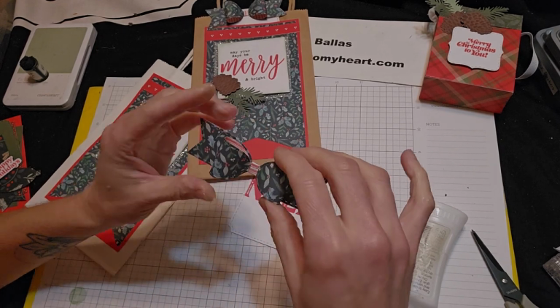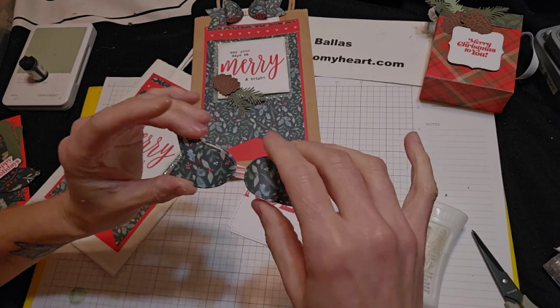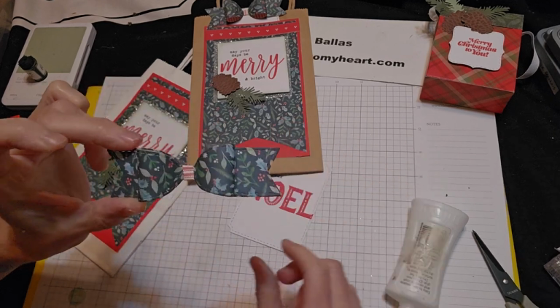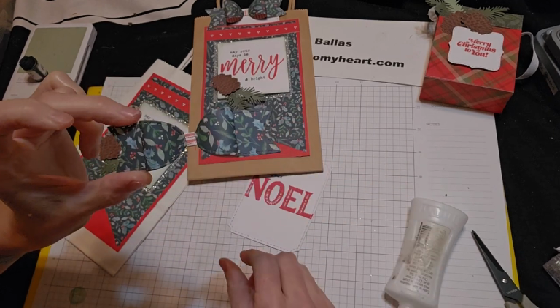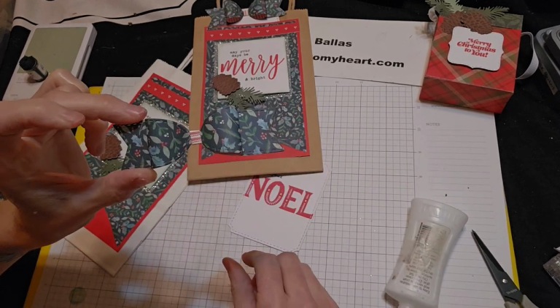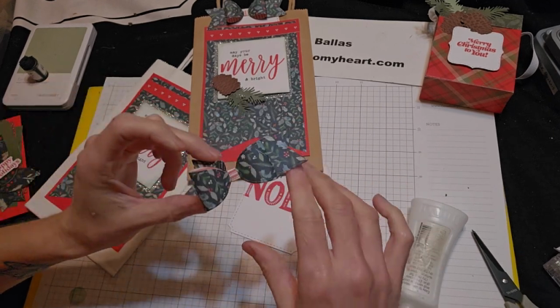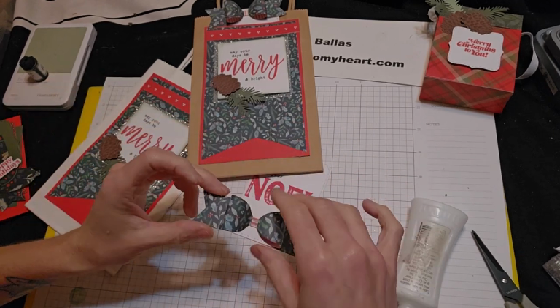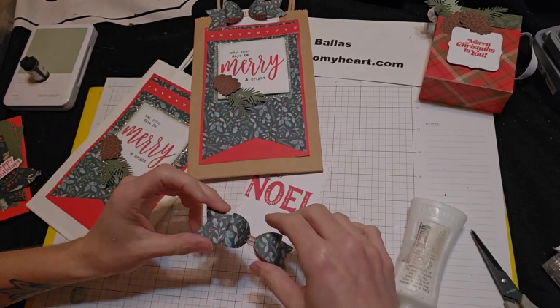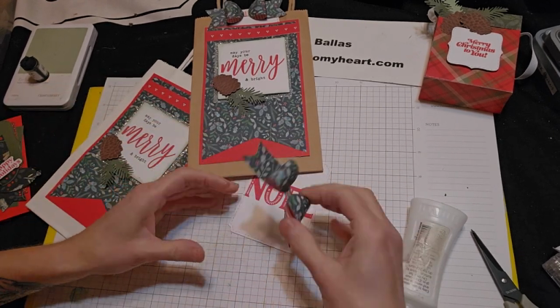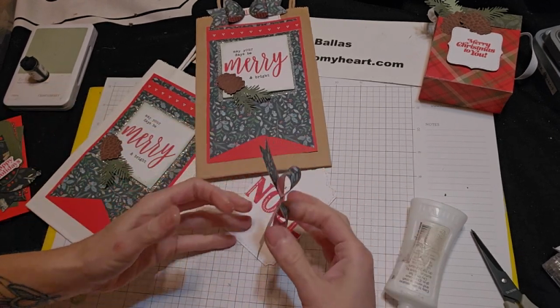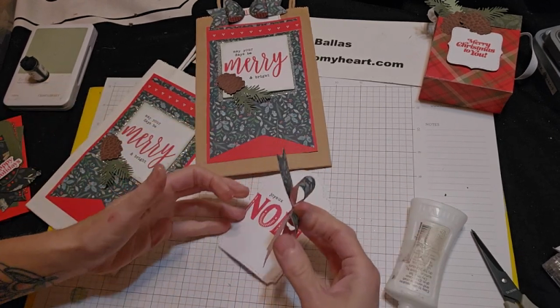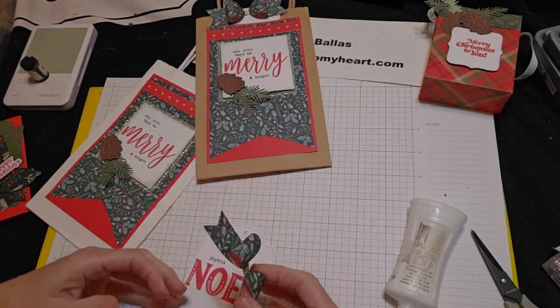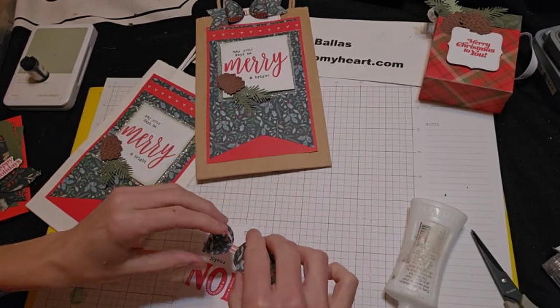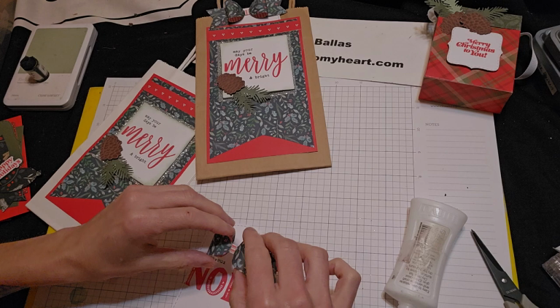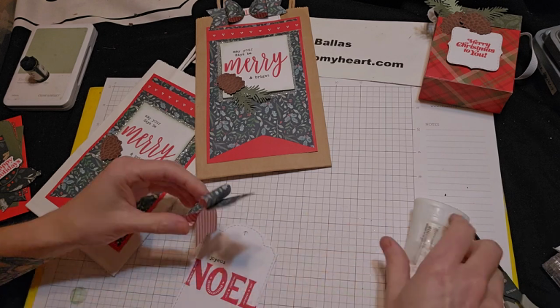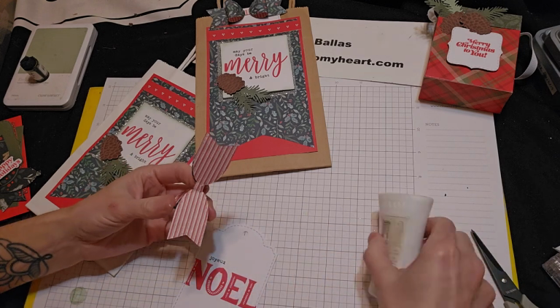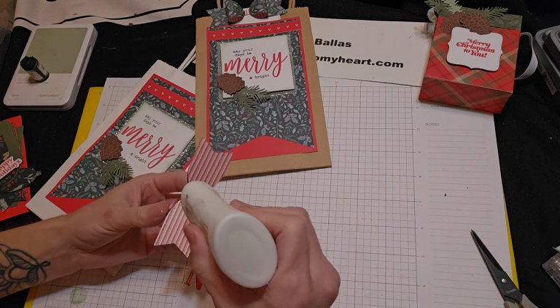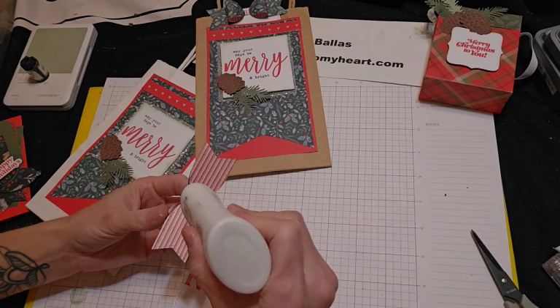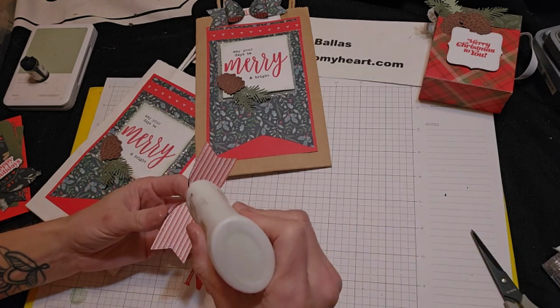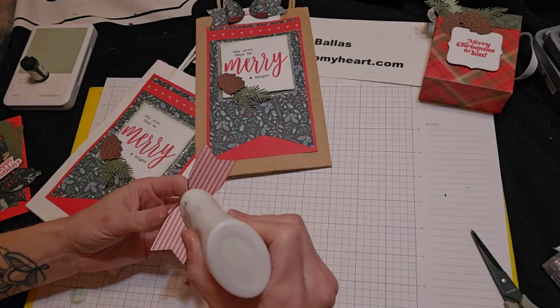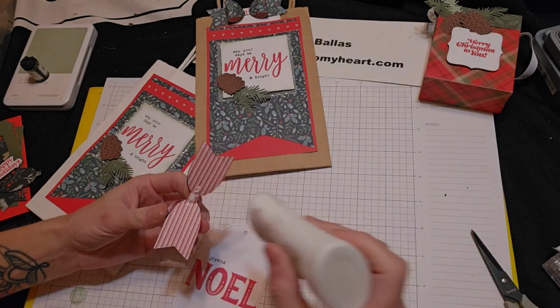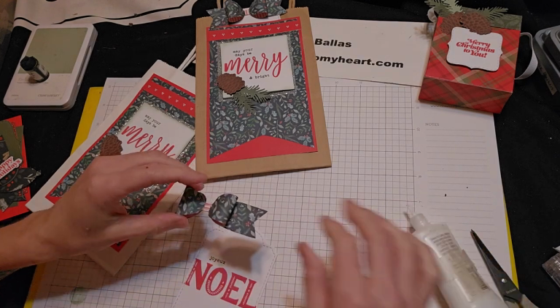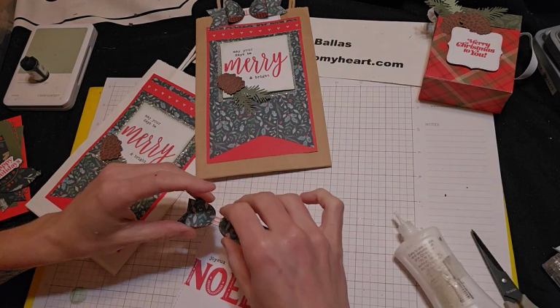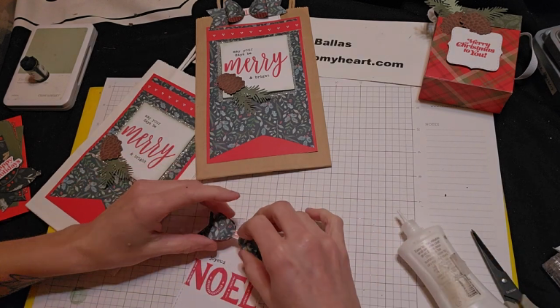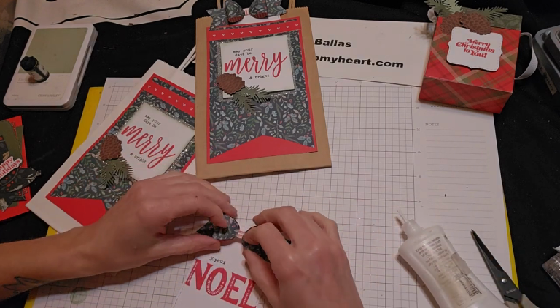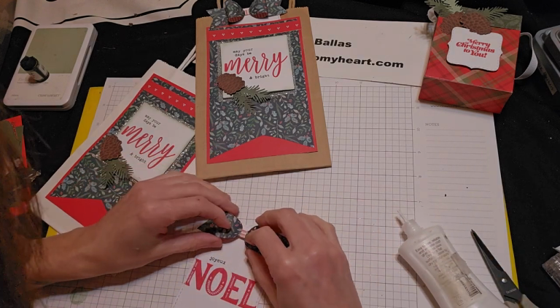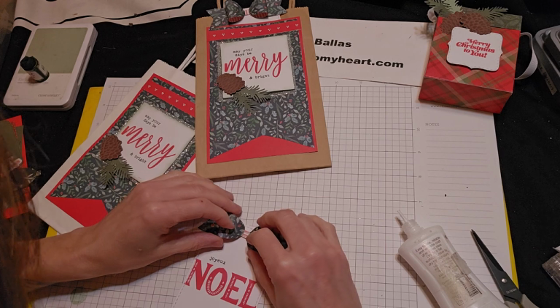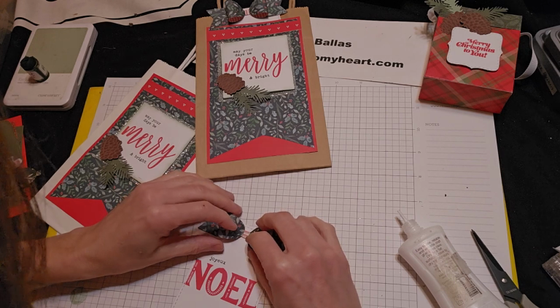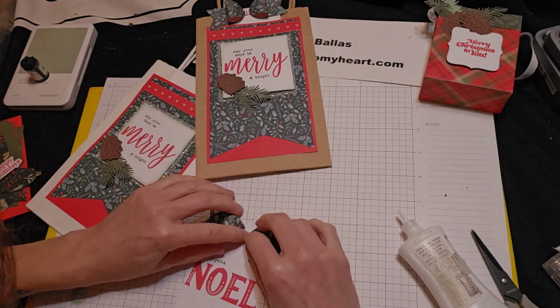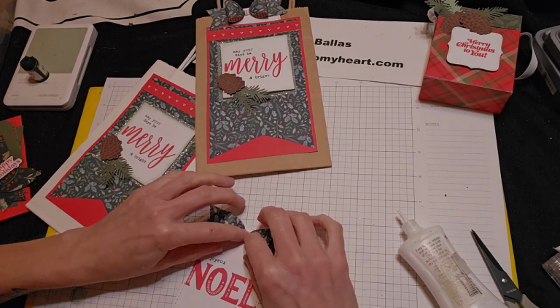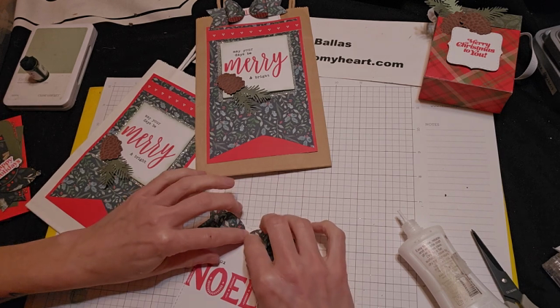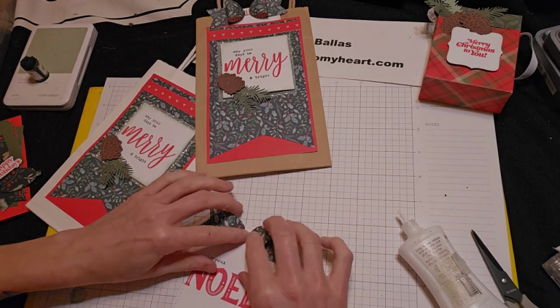And there's our adorable little bow — I love it. It's so stinking cute. And I'm going to just glue that to the top where the hole is on that tag.